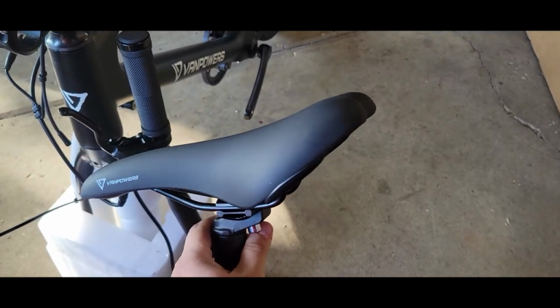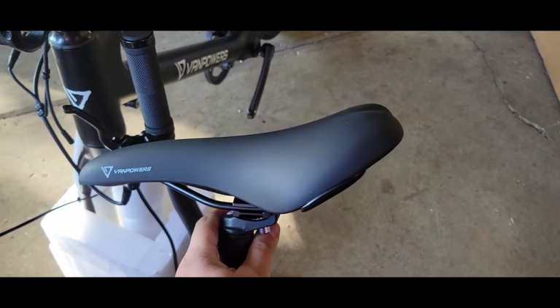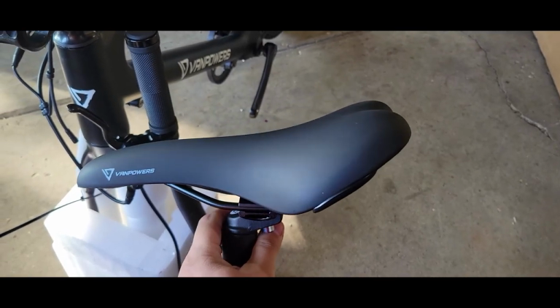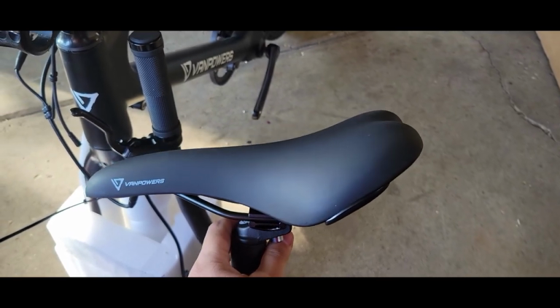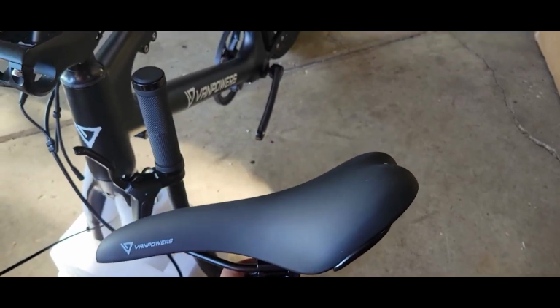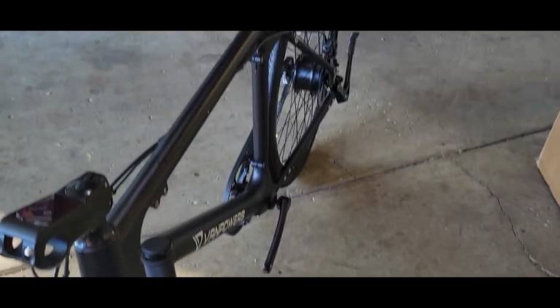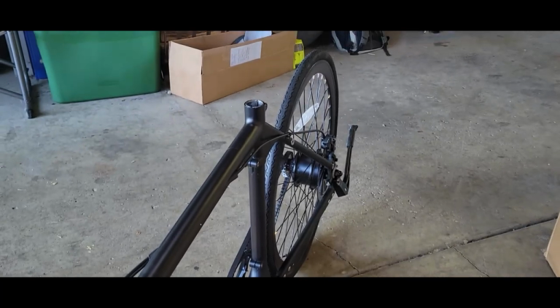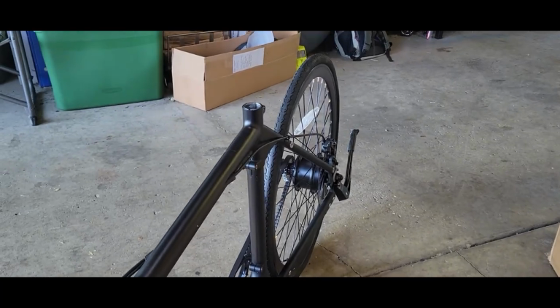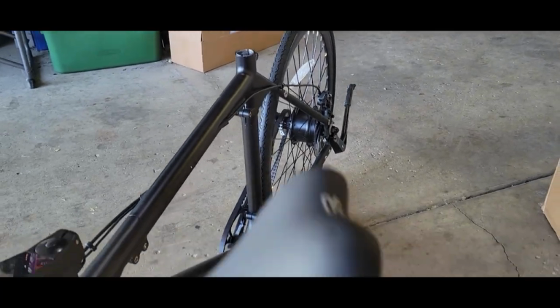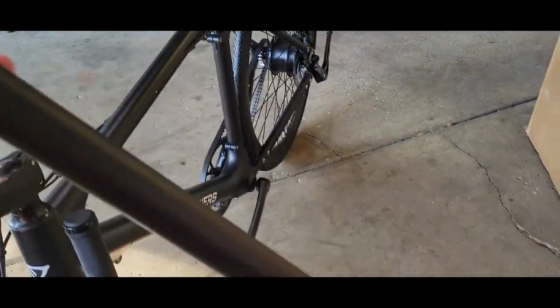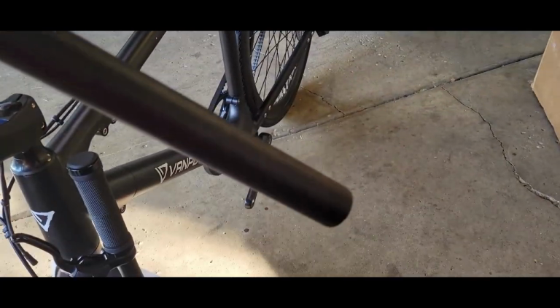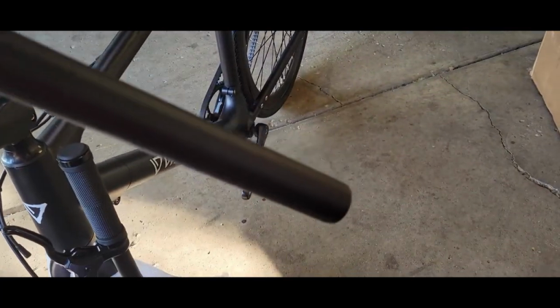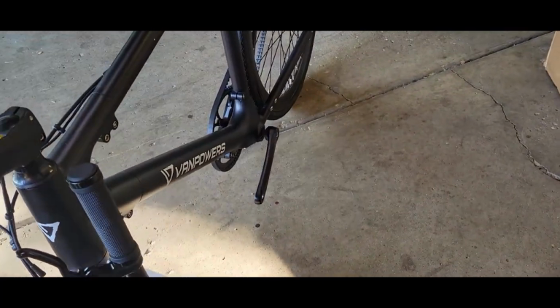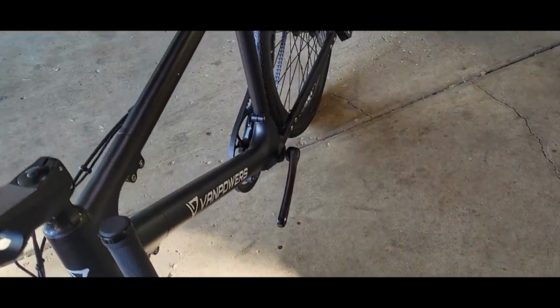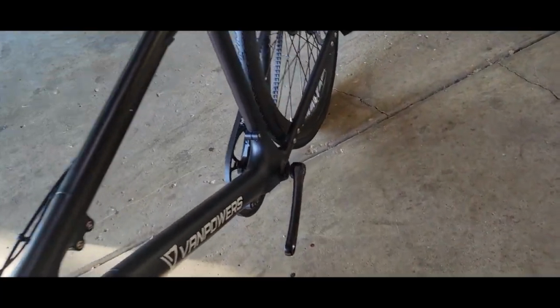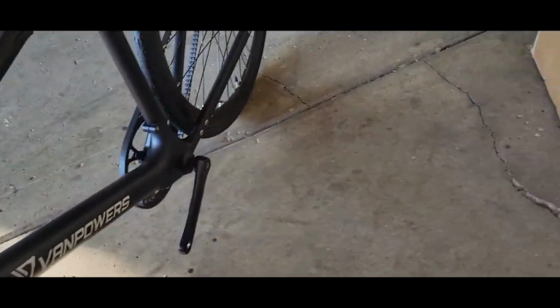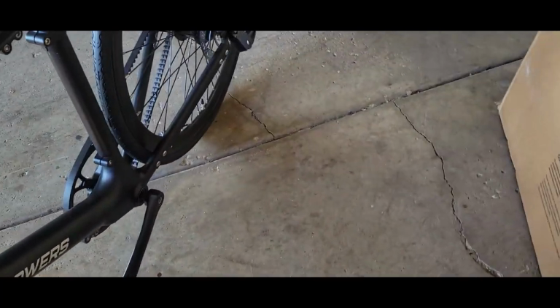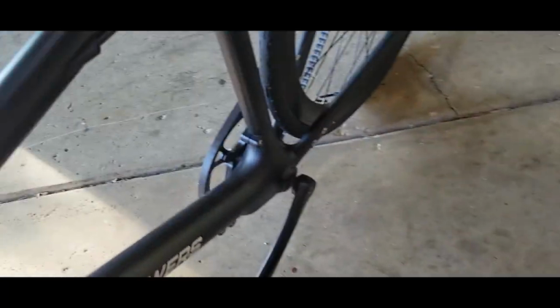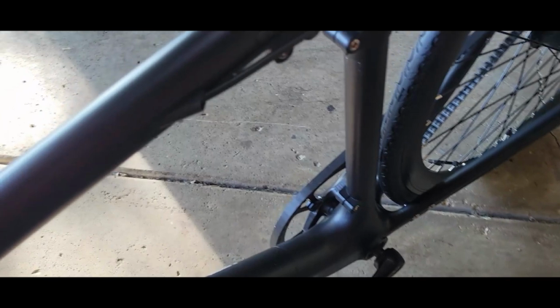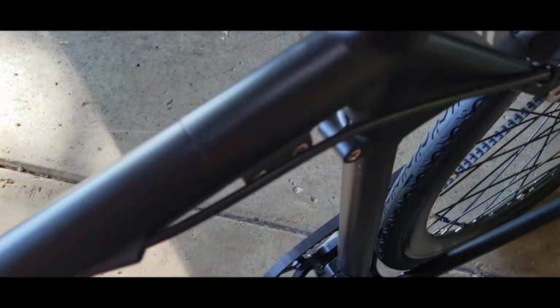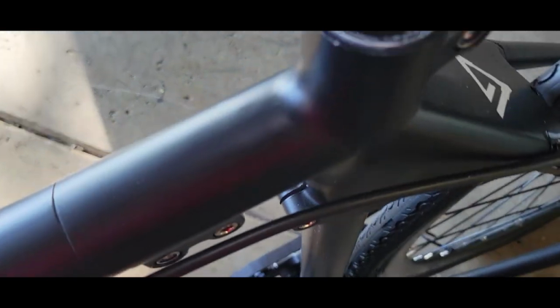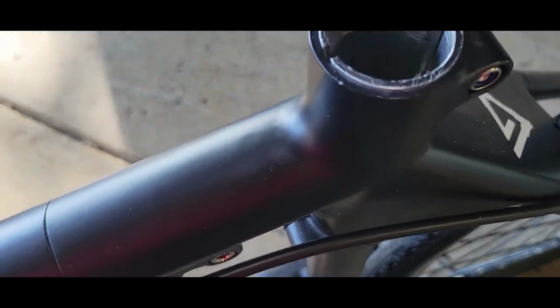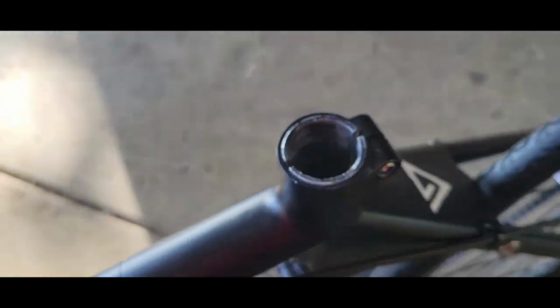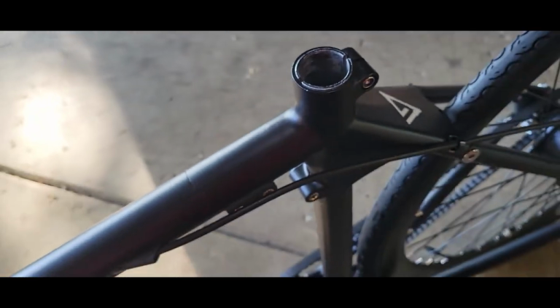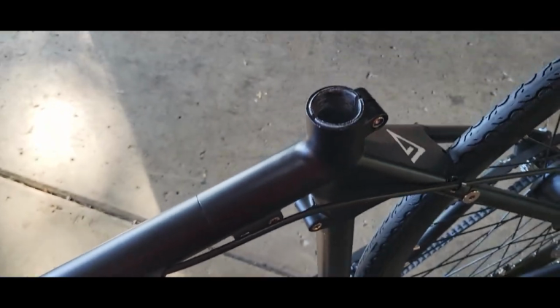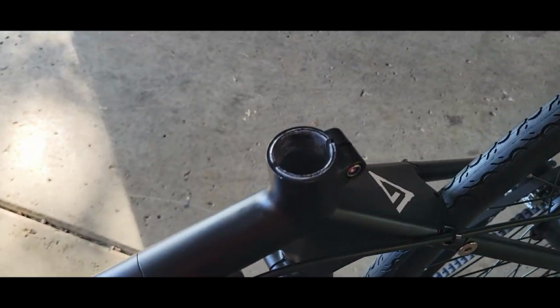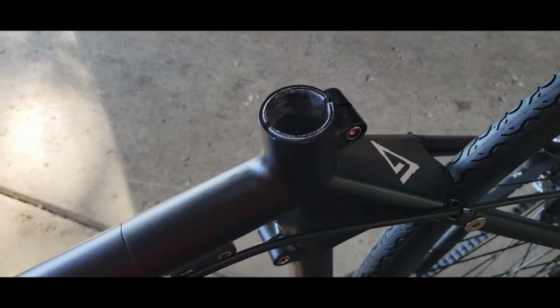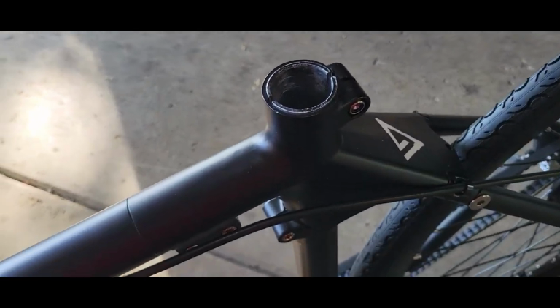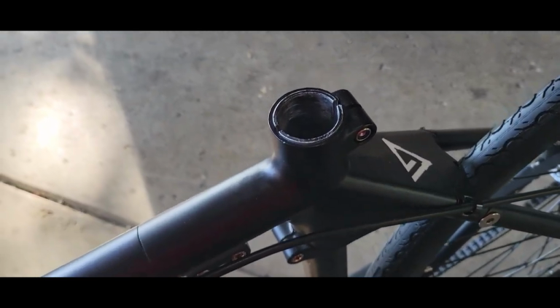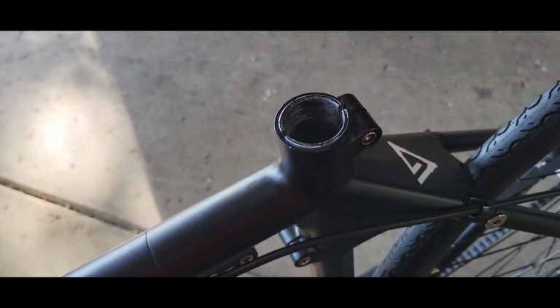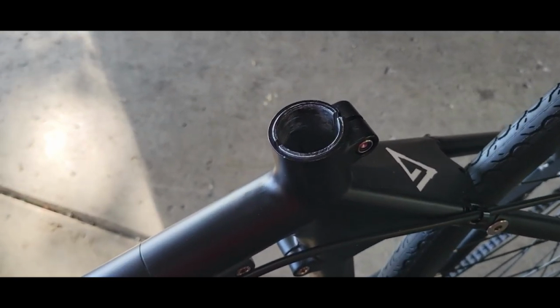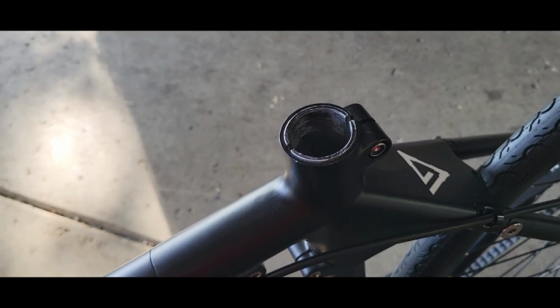Probably the easiest part would be sliding the seat on — actually, never mind, it's not a quick release. So we're going to put it in and then screw it tight.